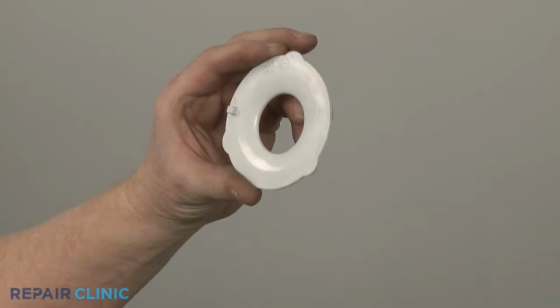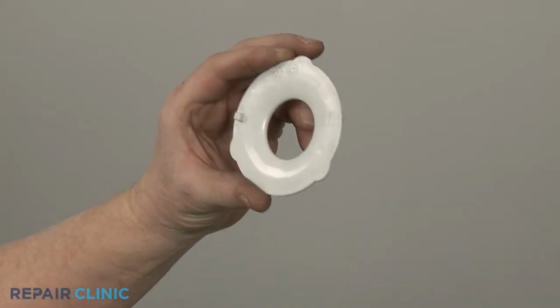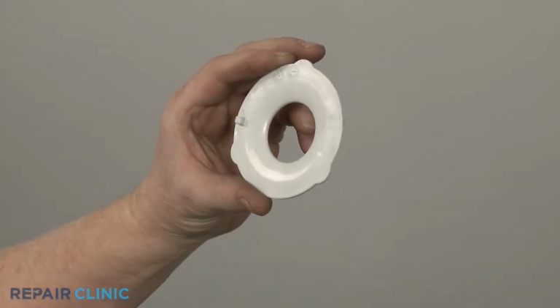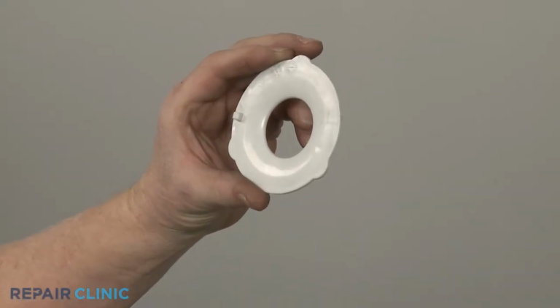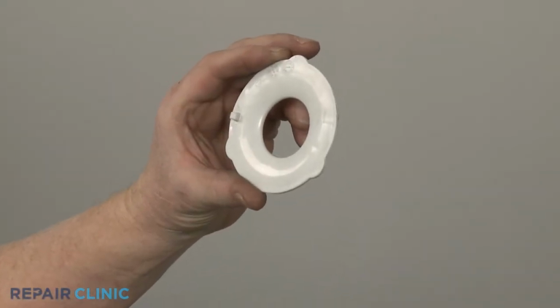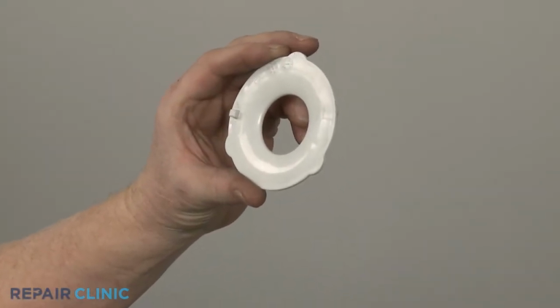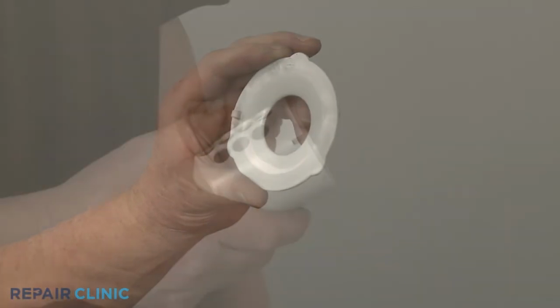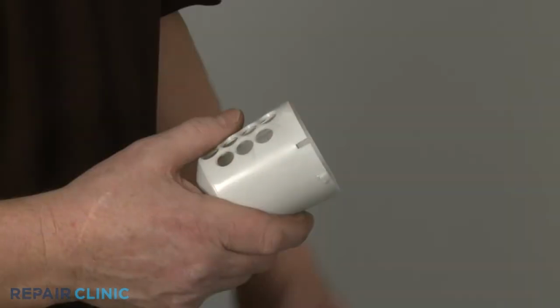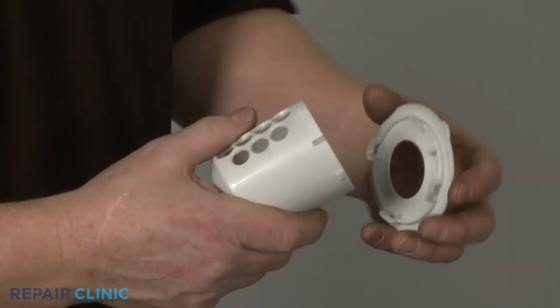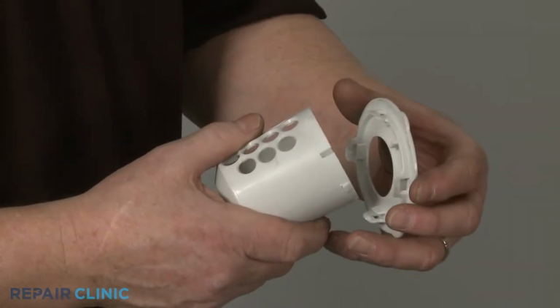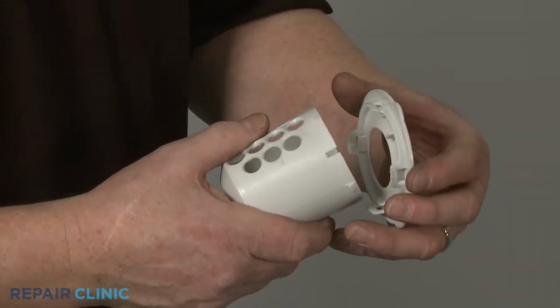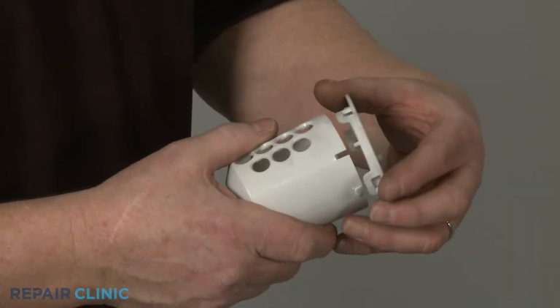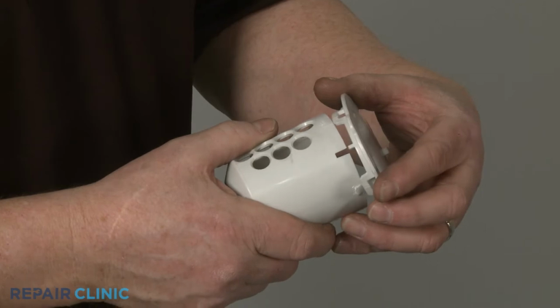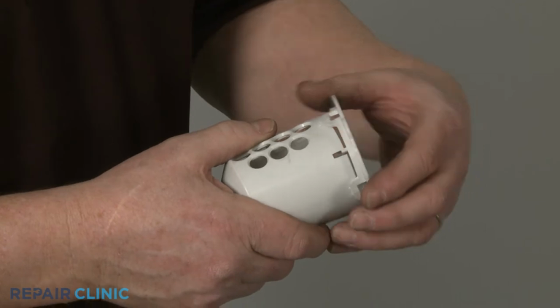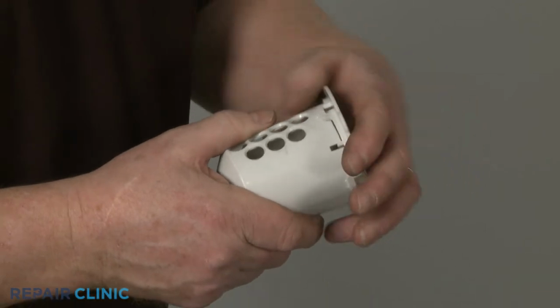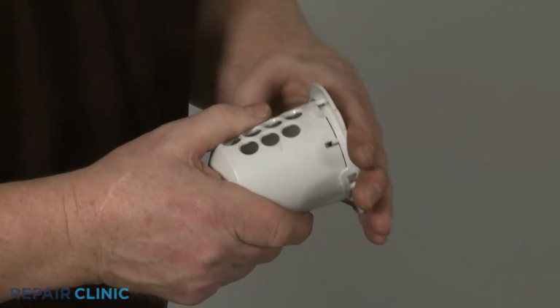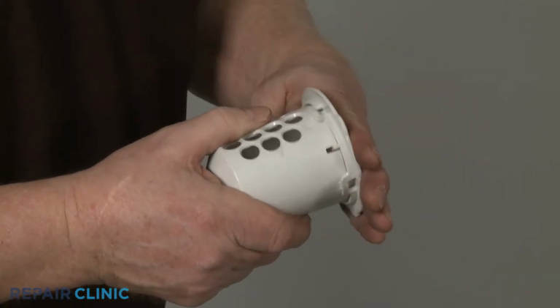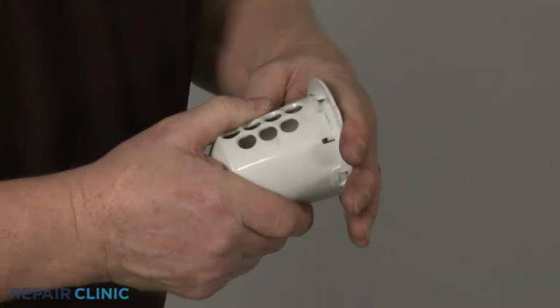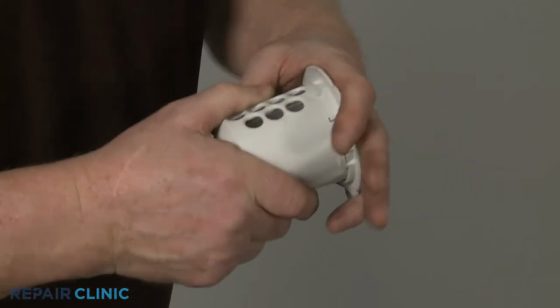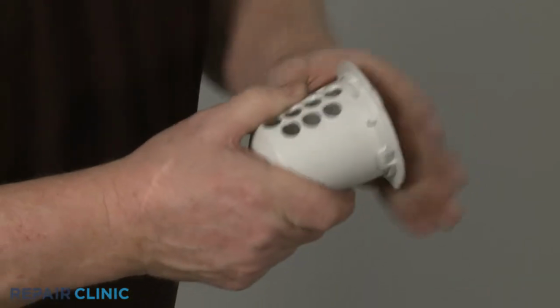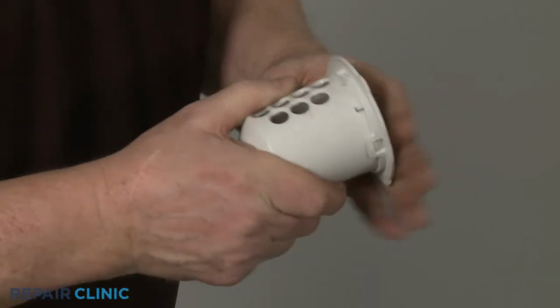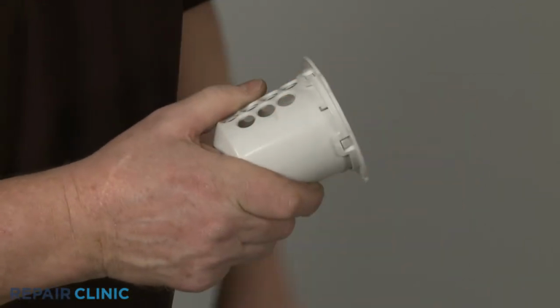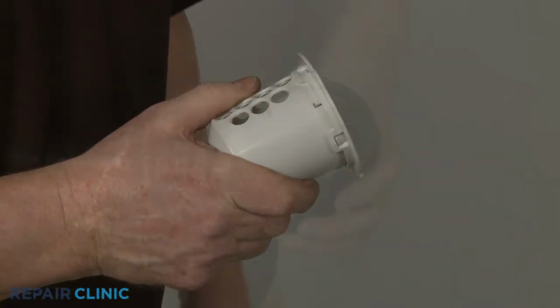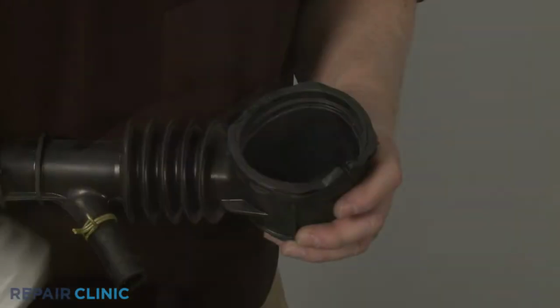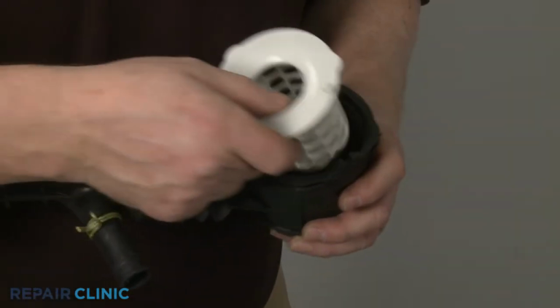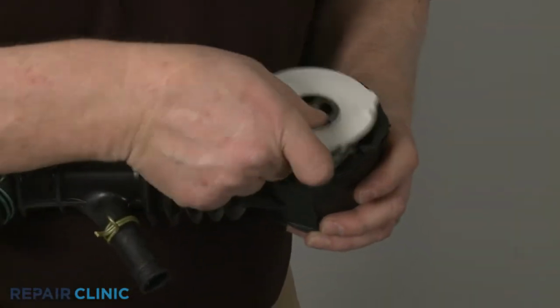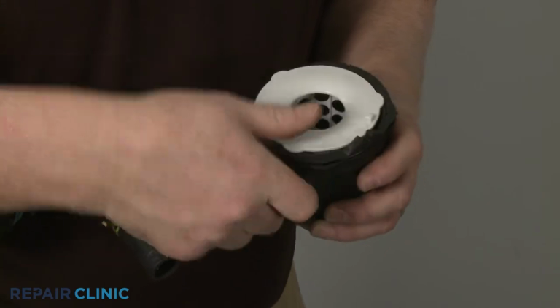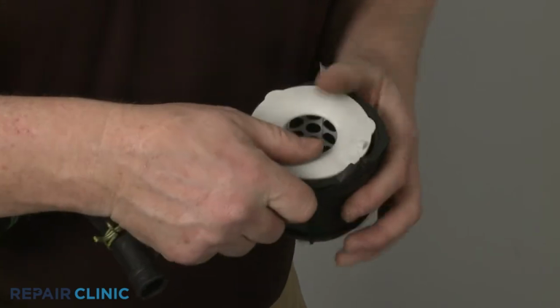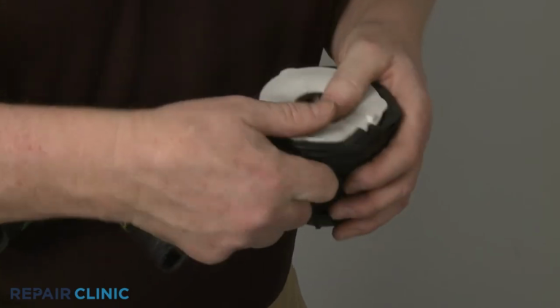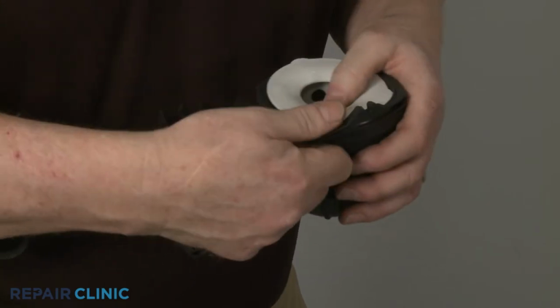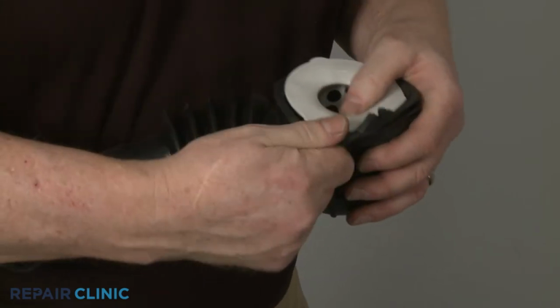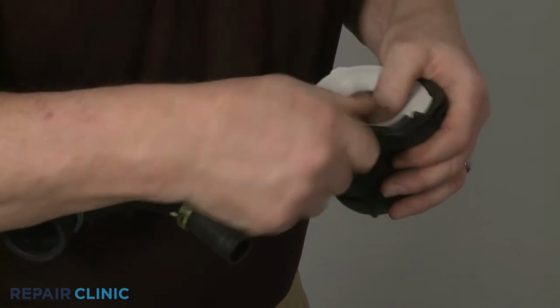Install the new sump filter cover by aligning the tabs on the cover with the filter, then snap the cover into place. Fully reinsert the sump filter into the coin trap hose.